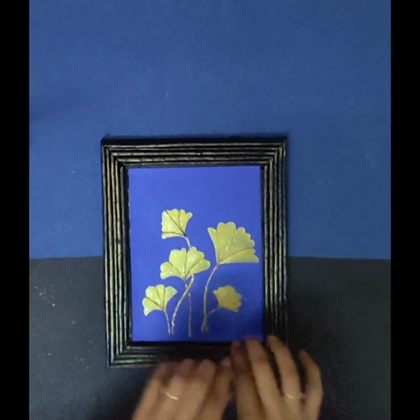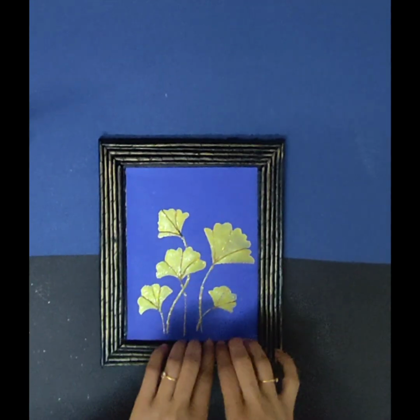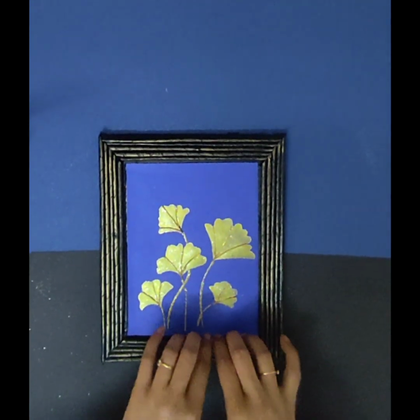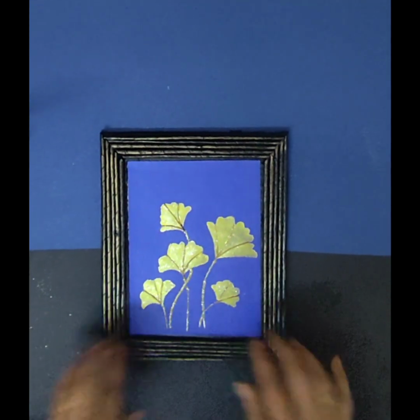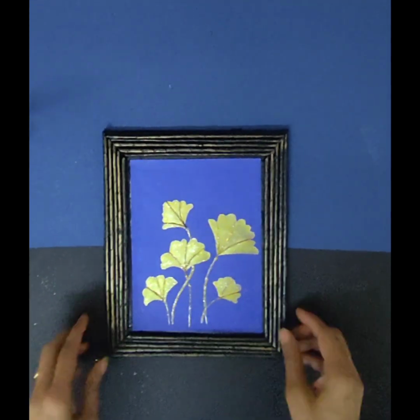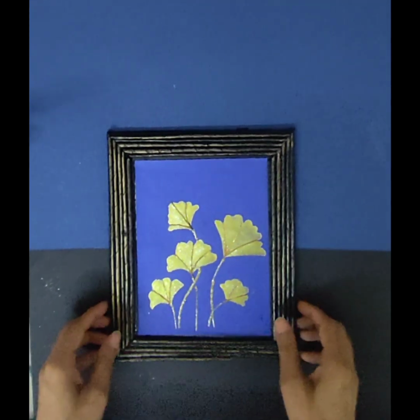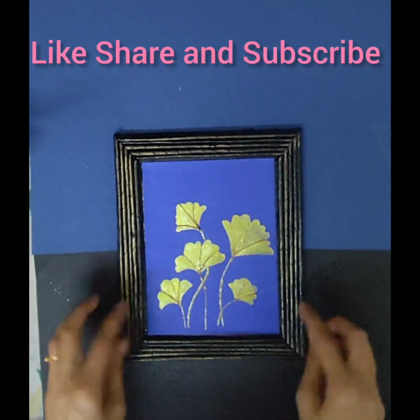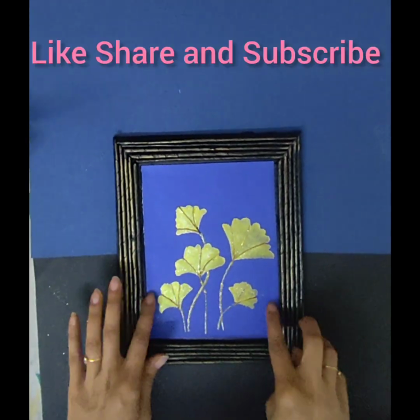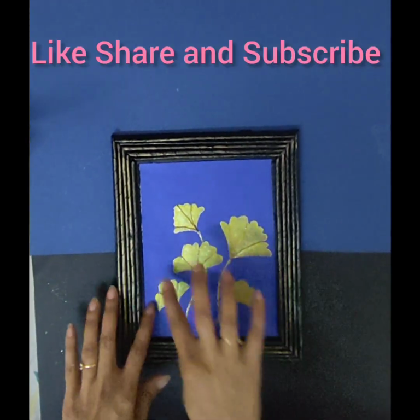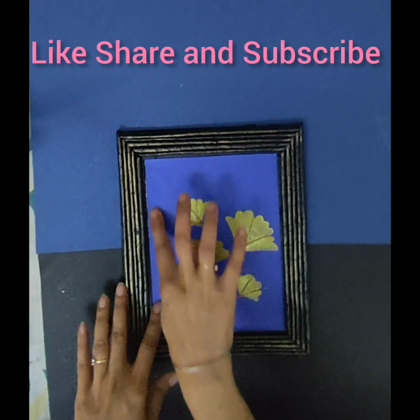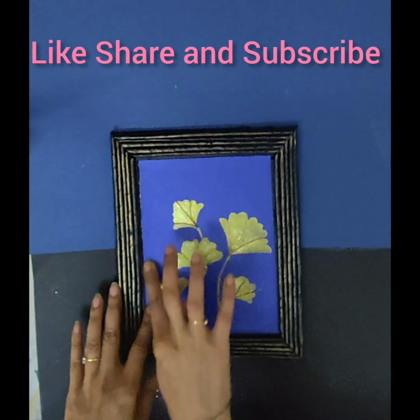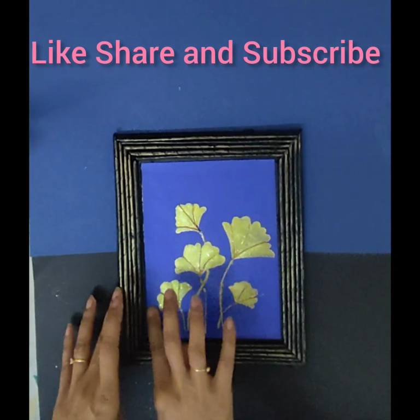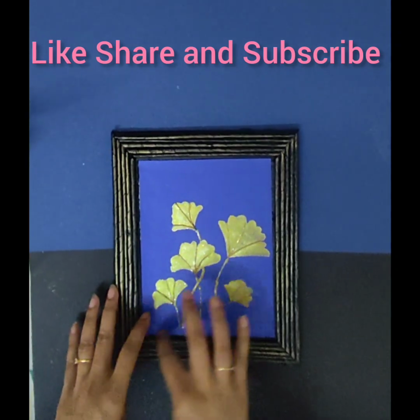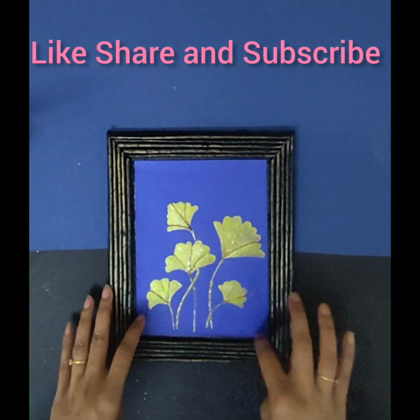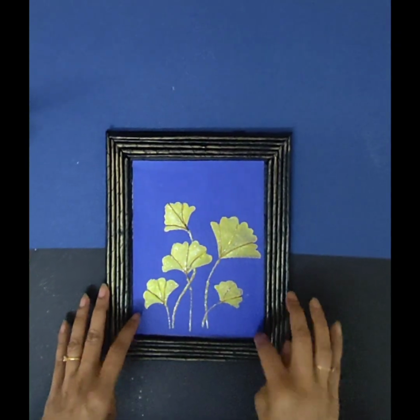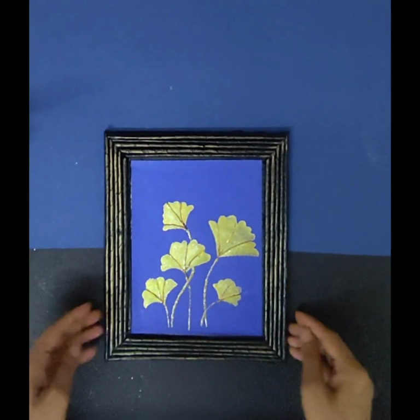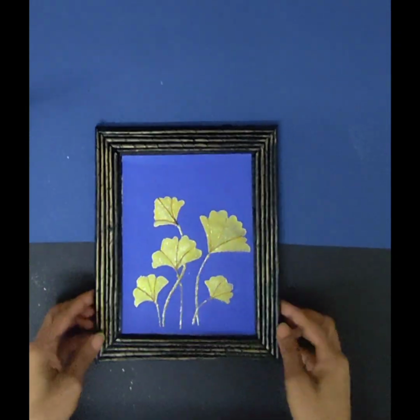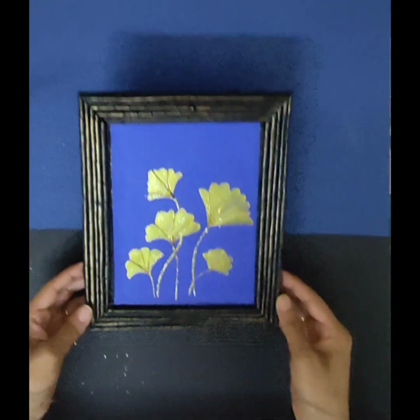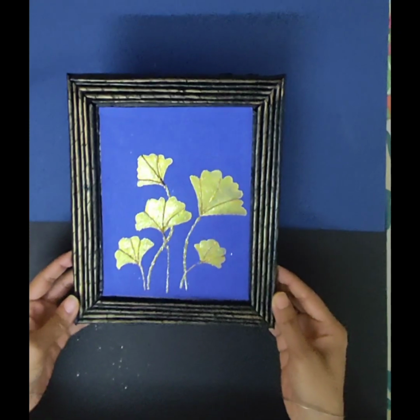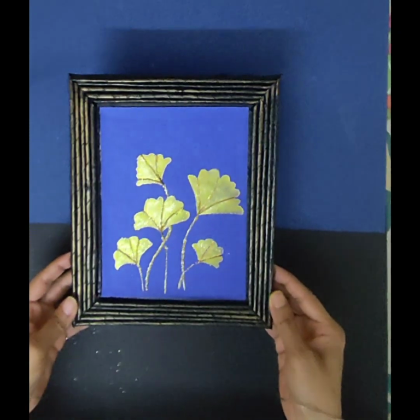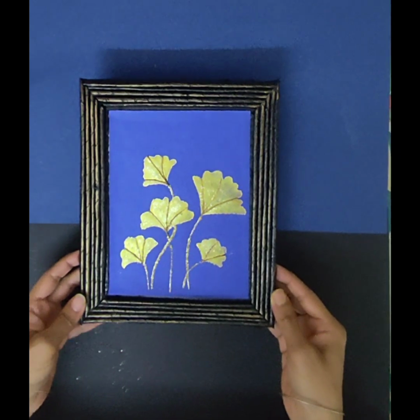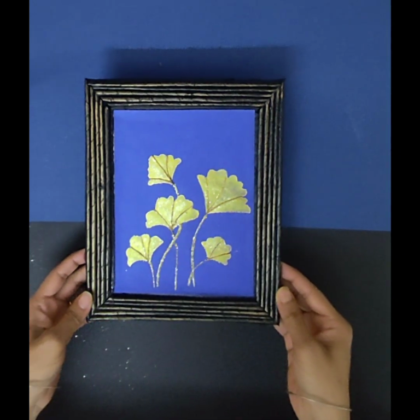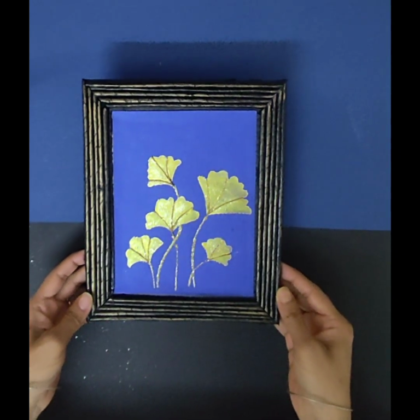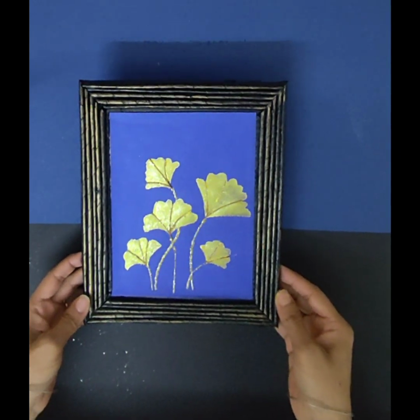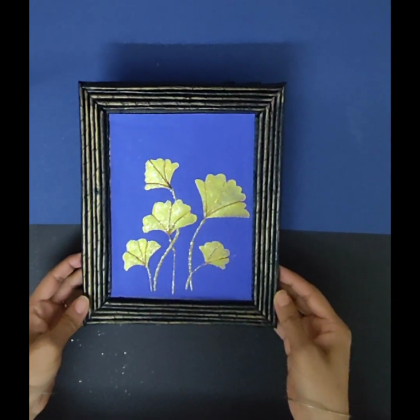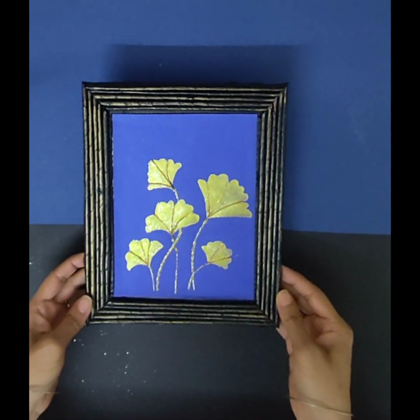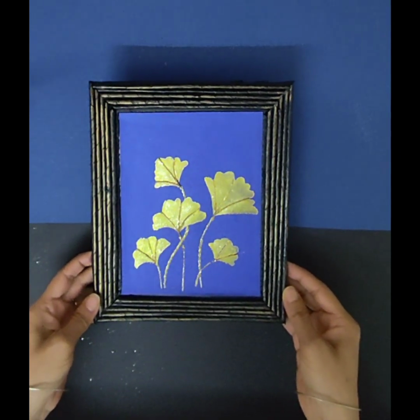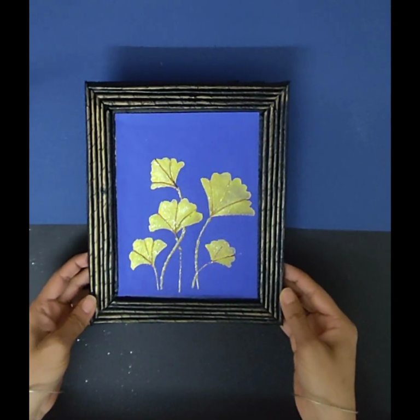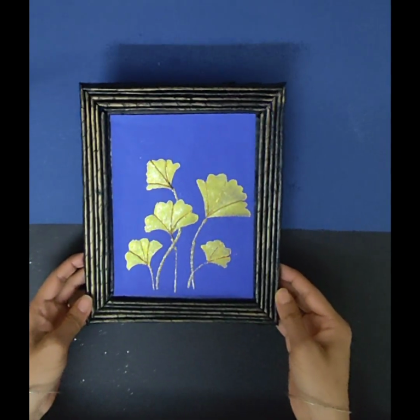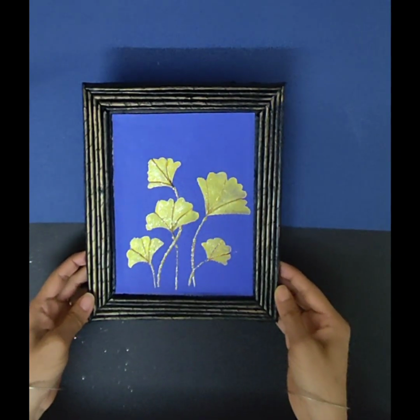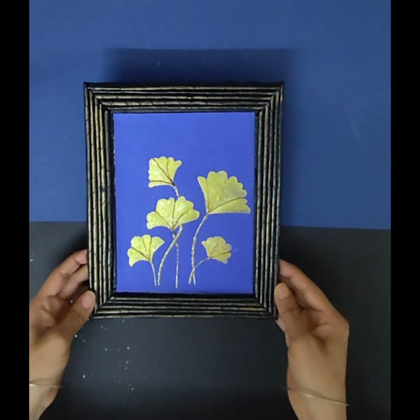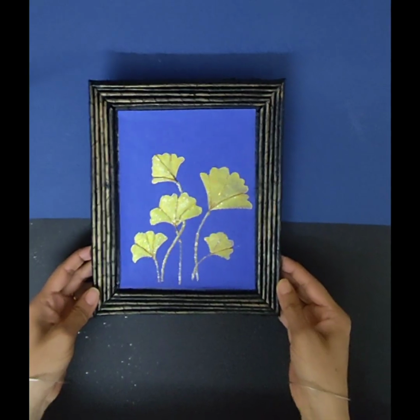If you like my video, please like, share, and subscribe to my channel, and also press the bell icon so that you will be notified about my new videos and be the first one to watch them. Thanks for watching, bye bye!